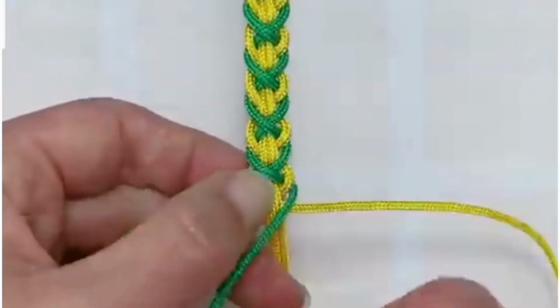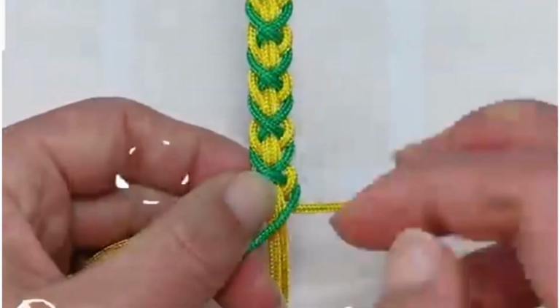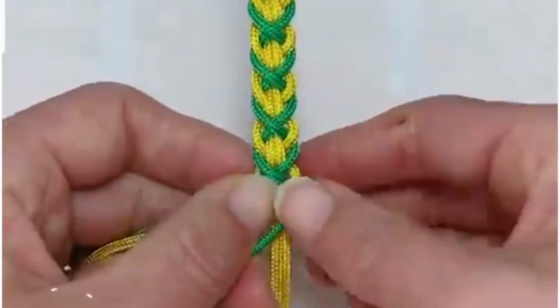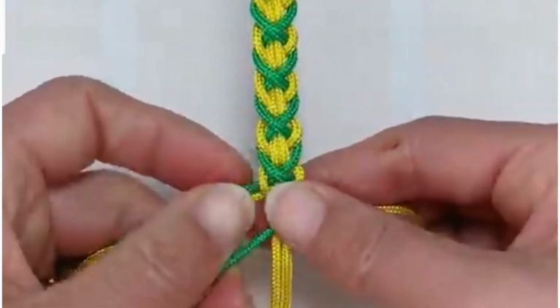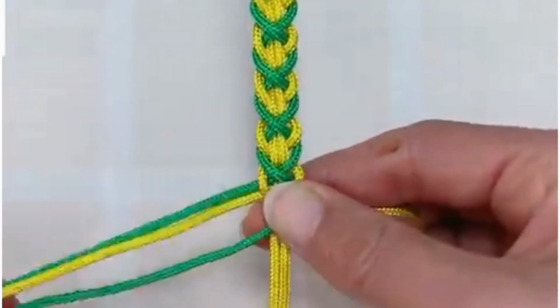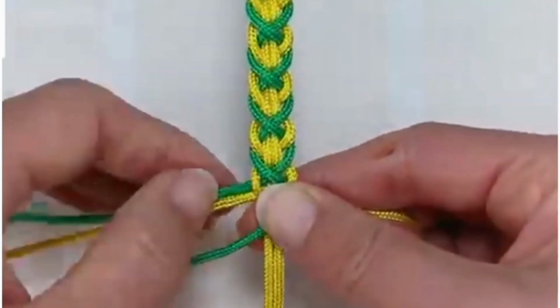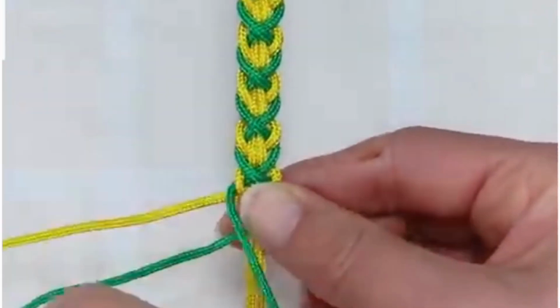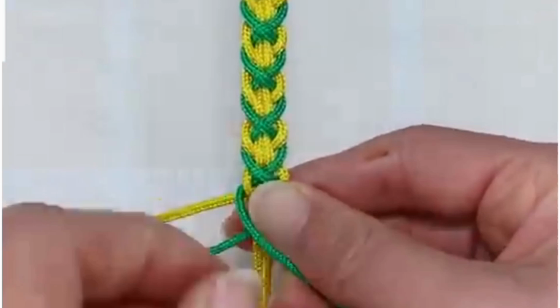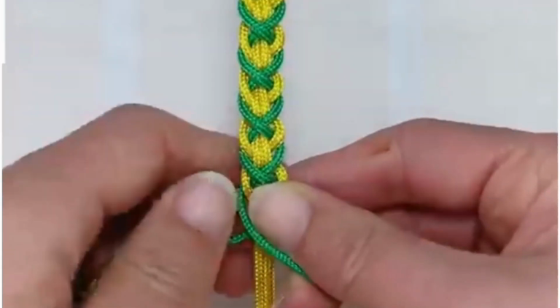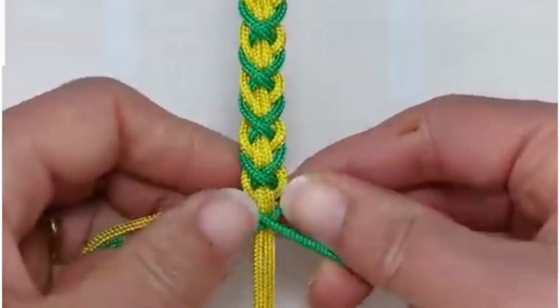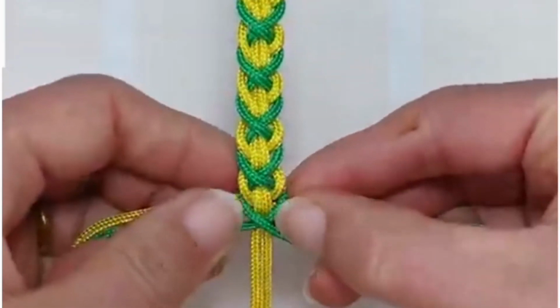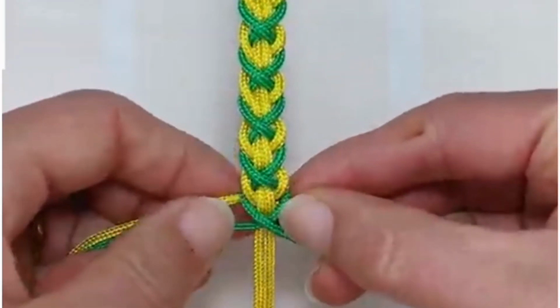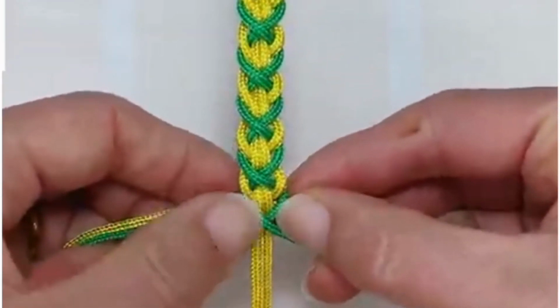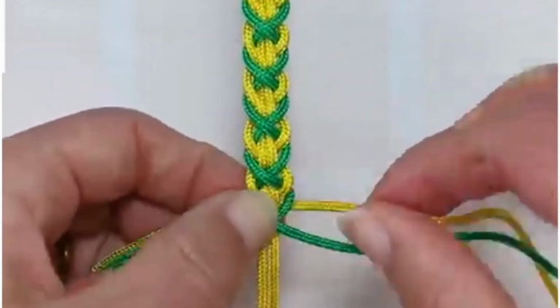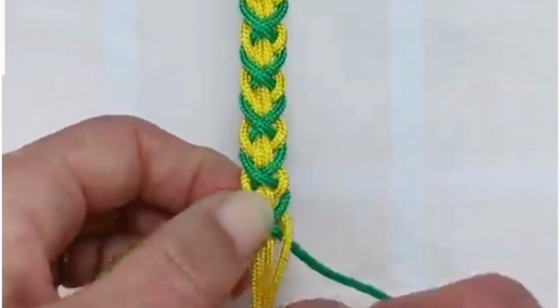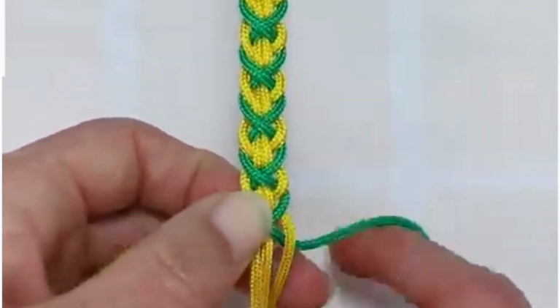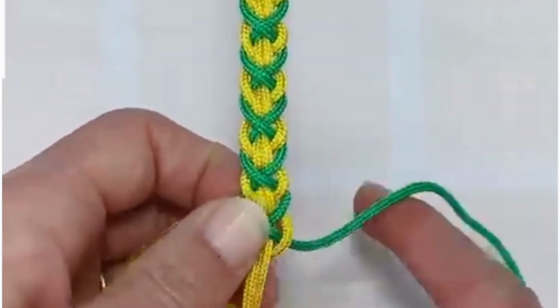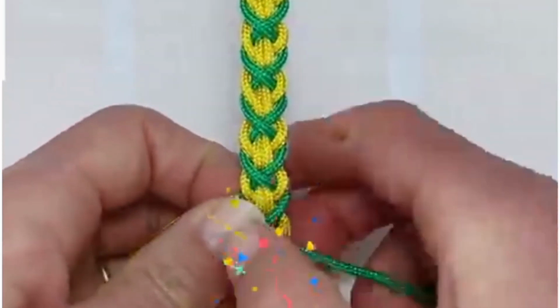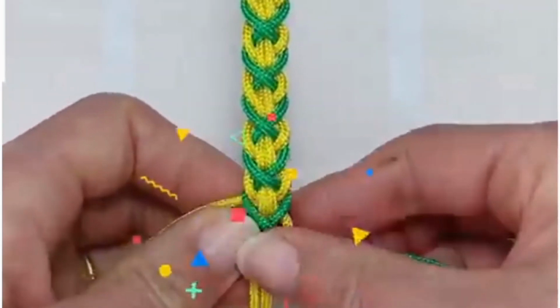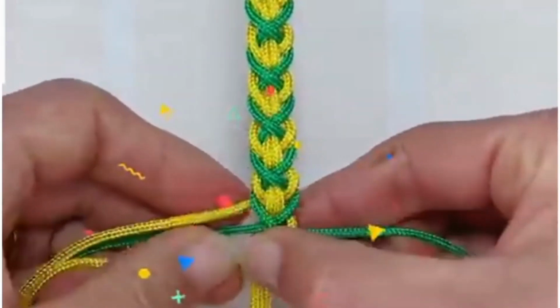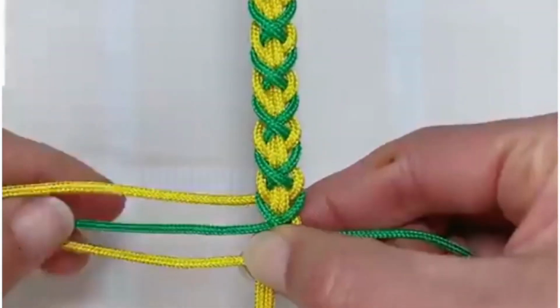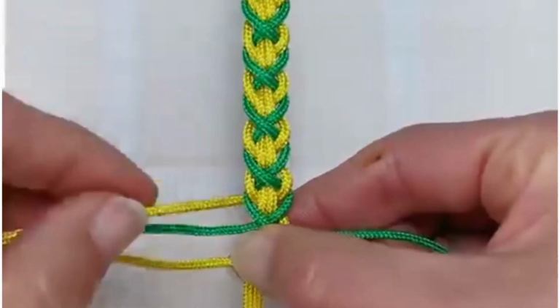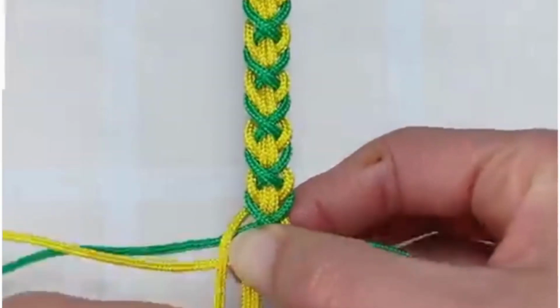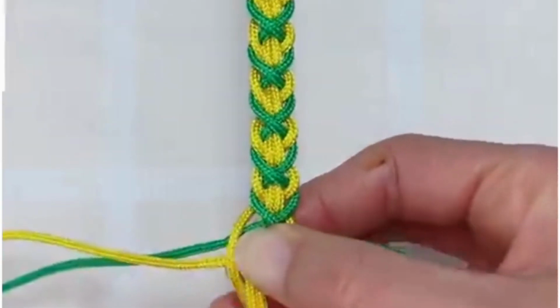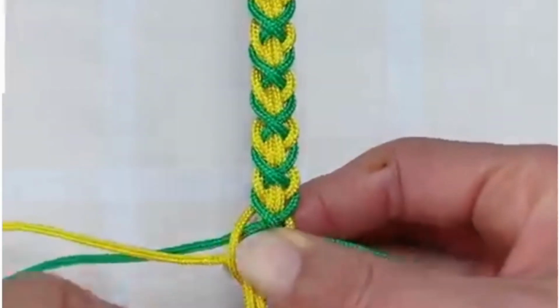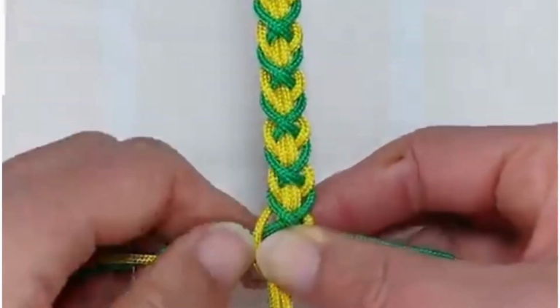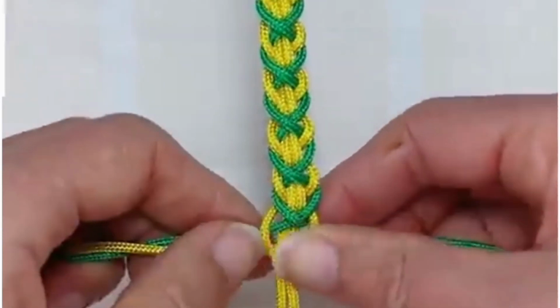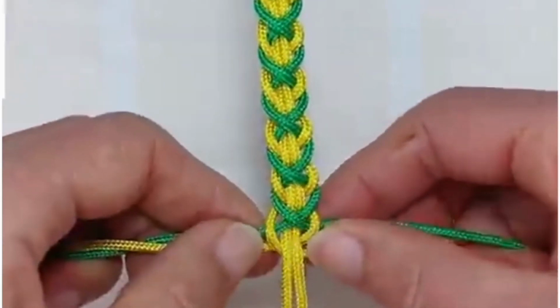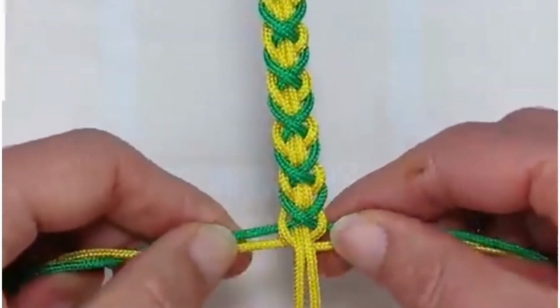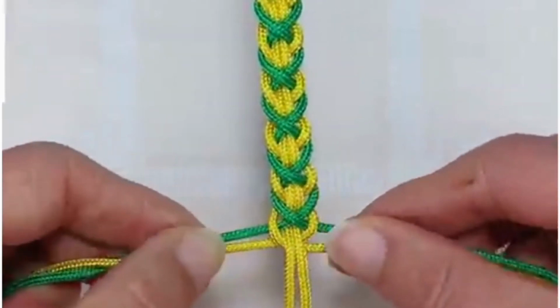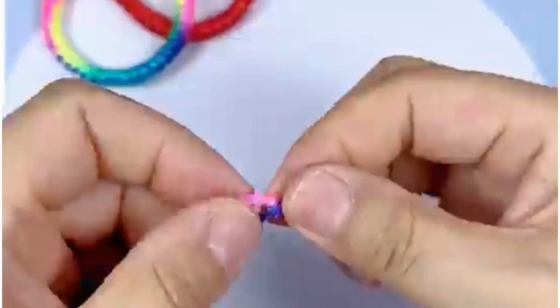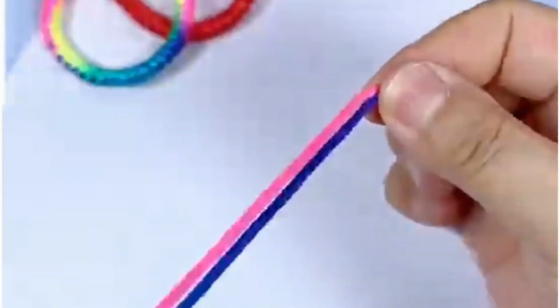Look at this beautiful design — let's make it using nylon threads. We are using two different color nylon threads and tie a knot like this. You can make bracelets using these techniques and look how pretty this design is looking.